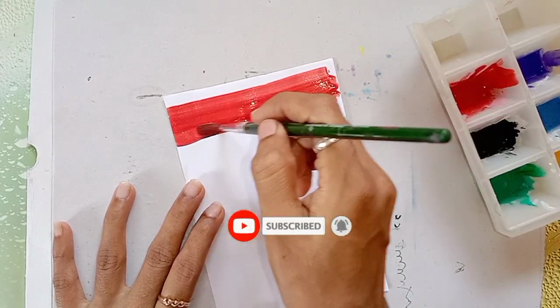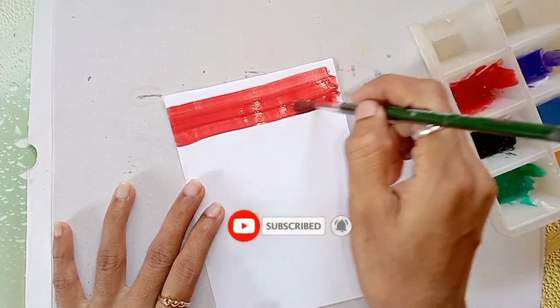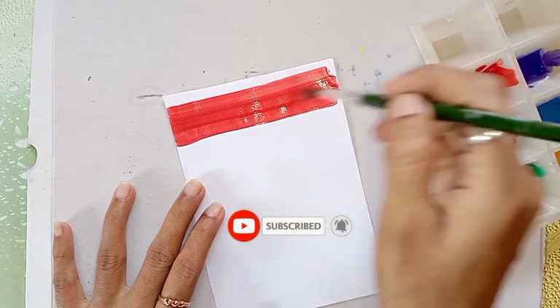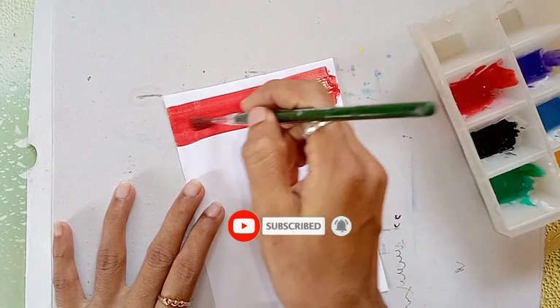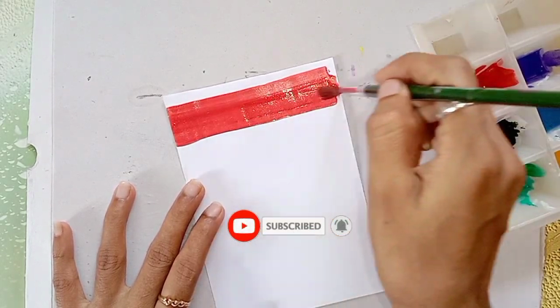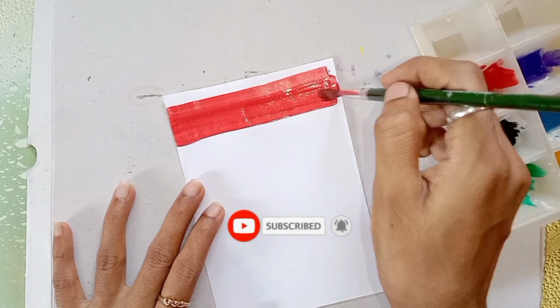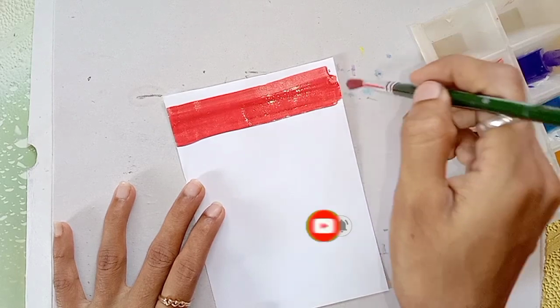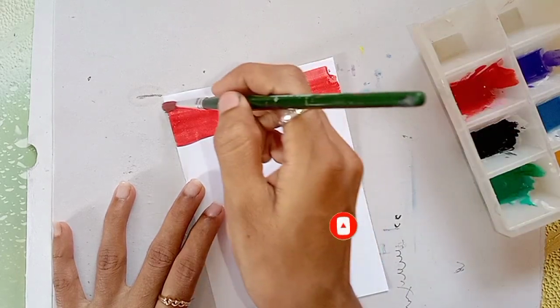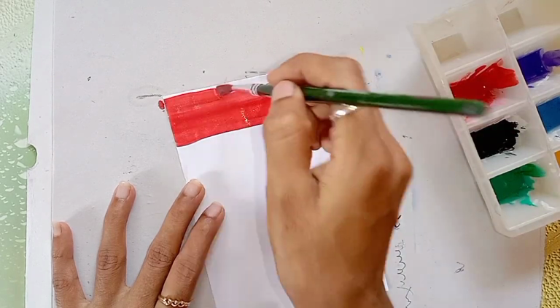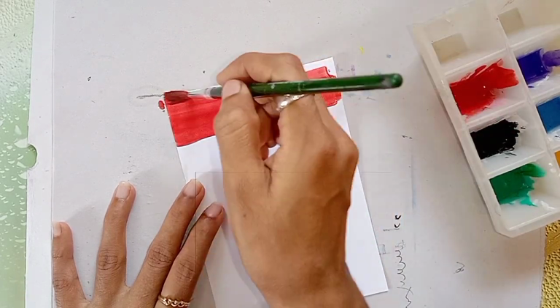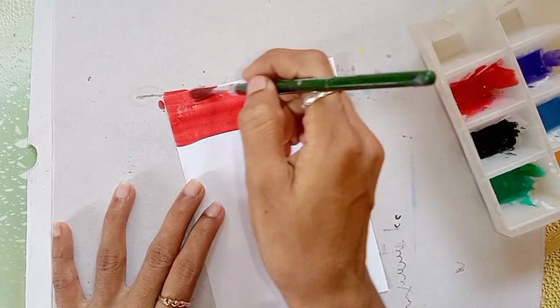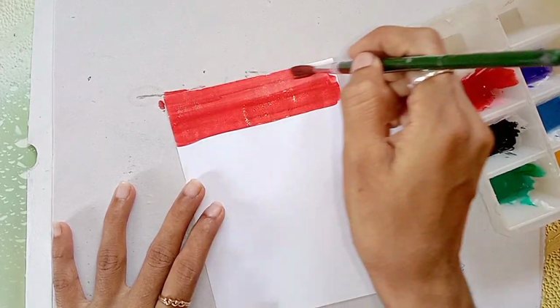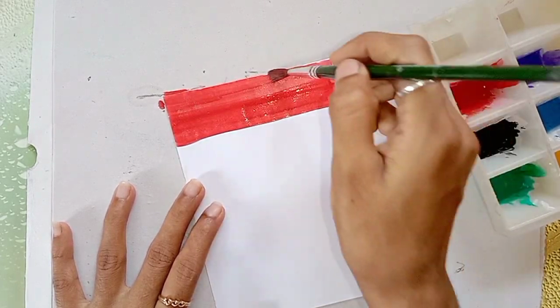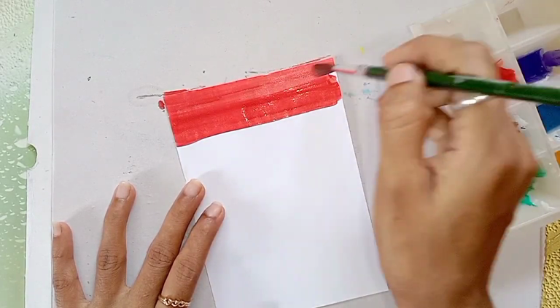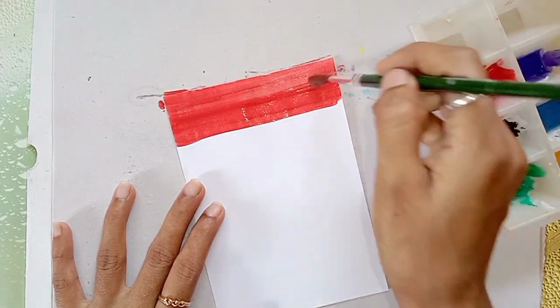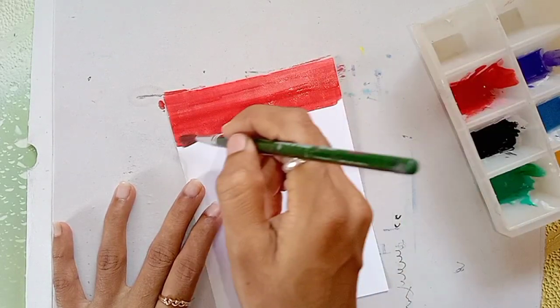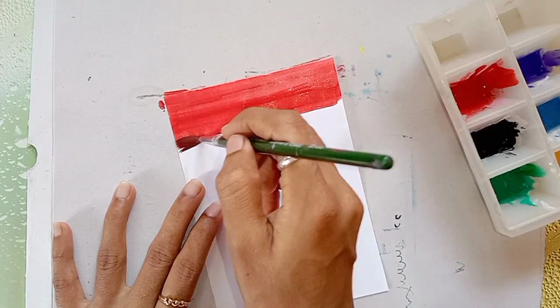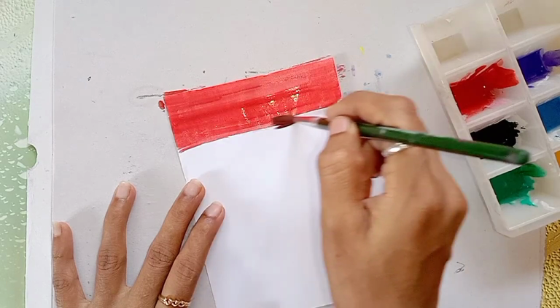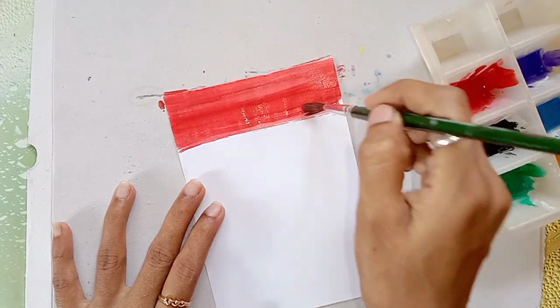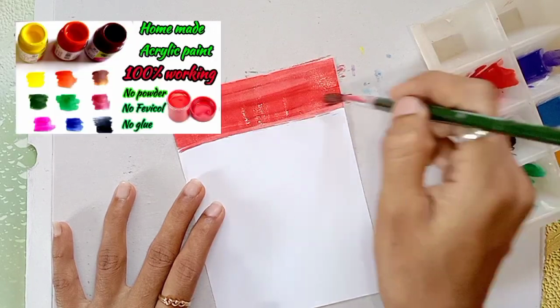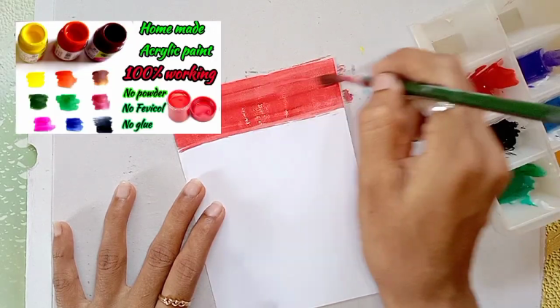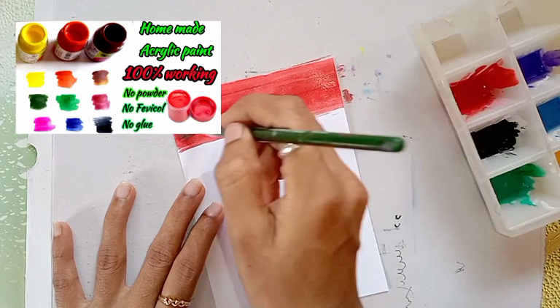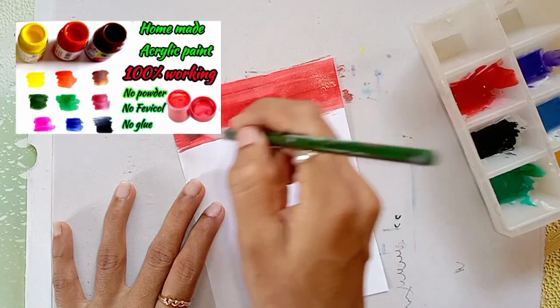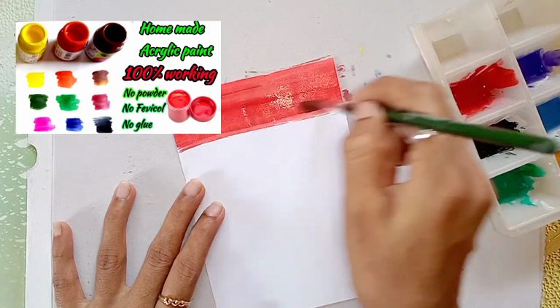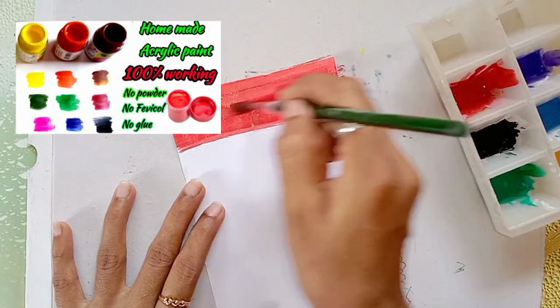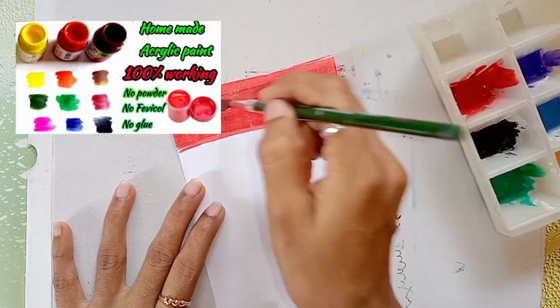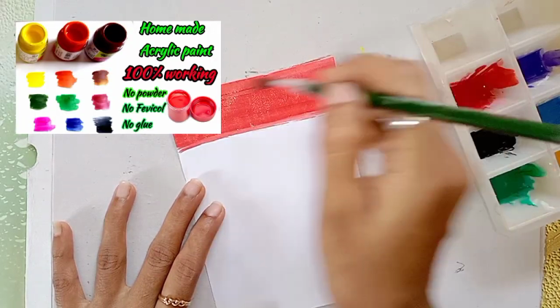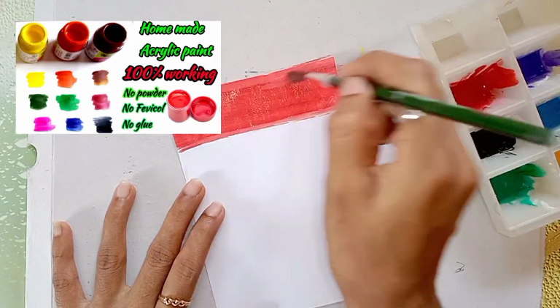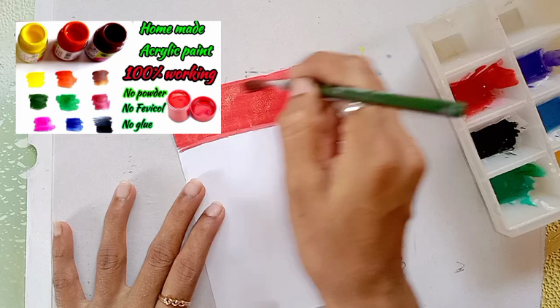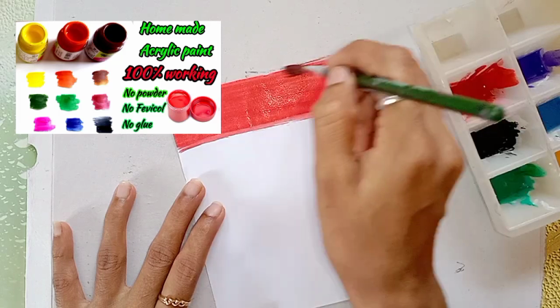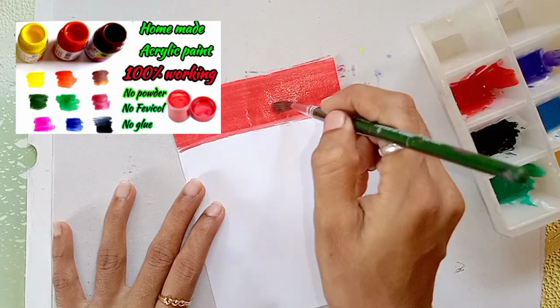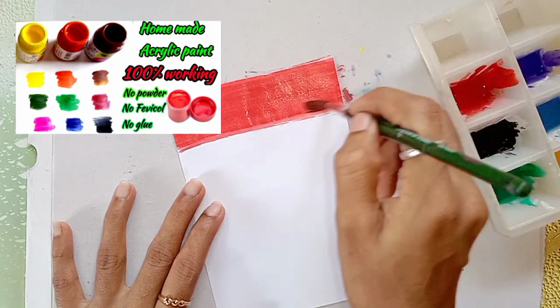If you want to see the 3 options, click the 3 options. If you want to see all of our videos and get a notification, and if you want to see acrylic paint in a wet layer, you will see a video in the description below.